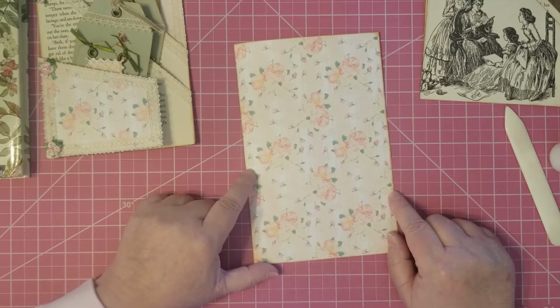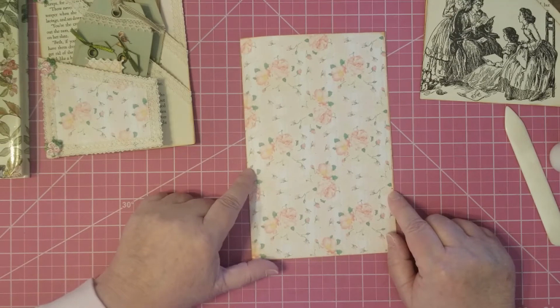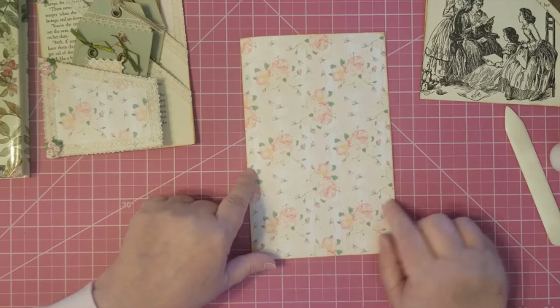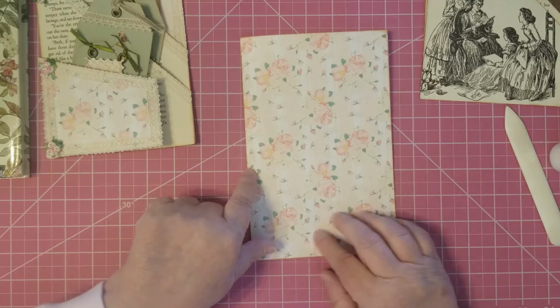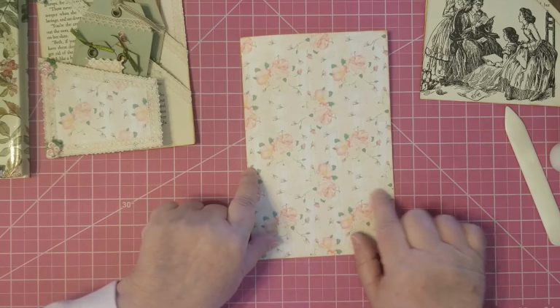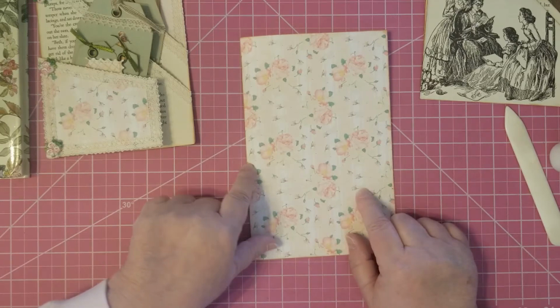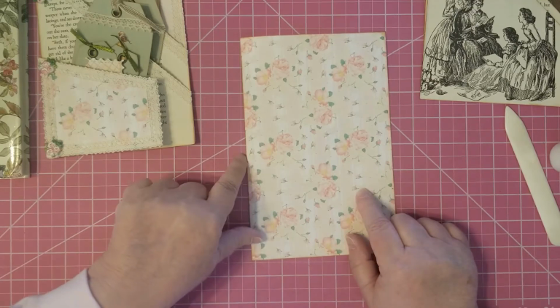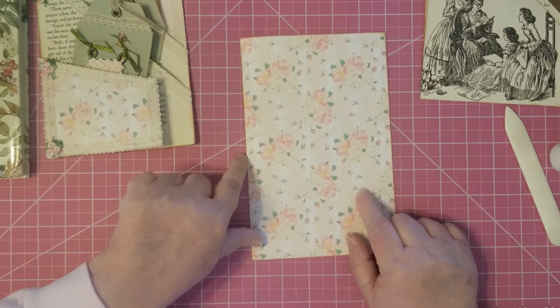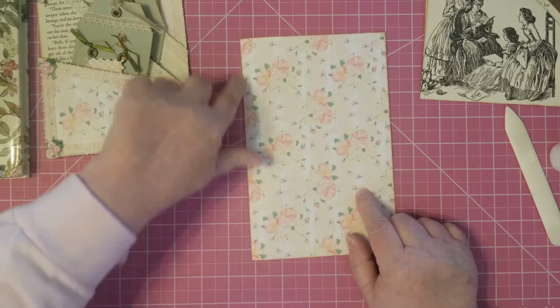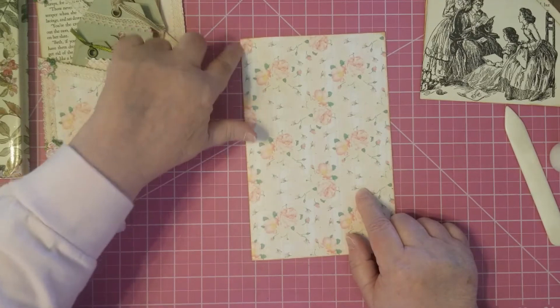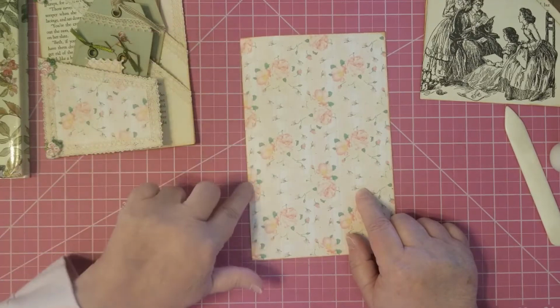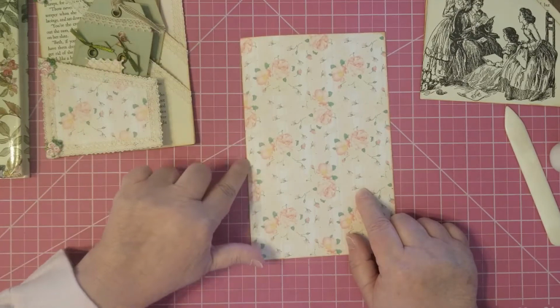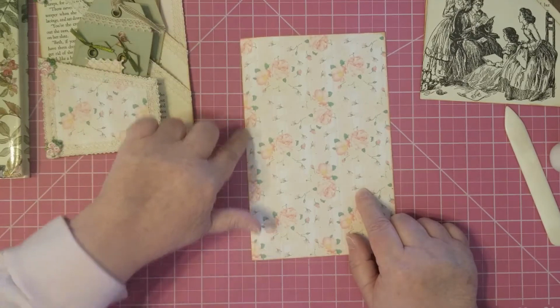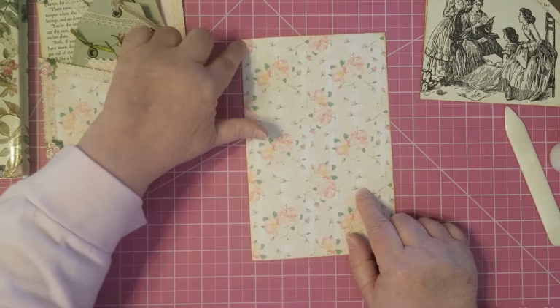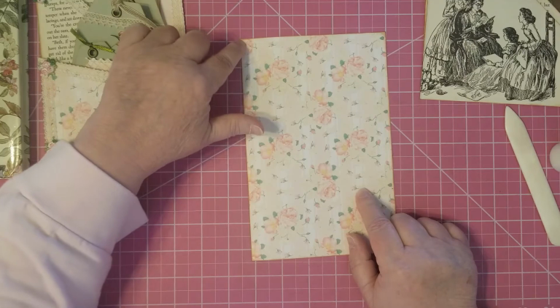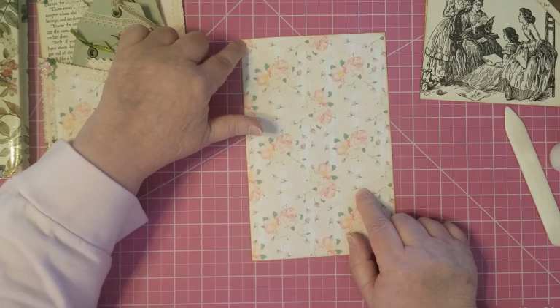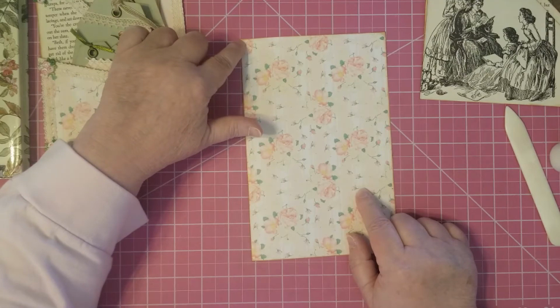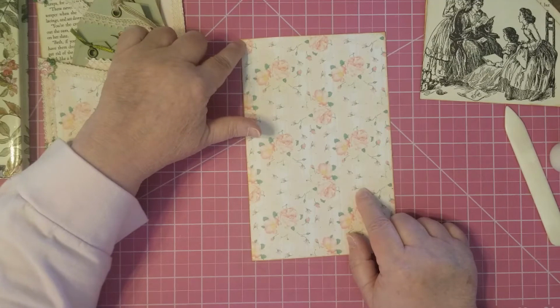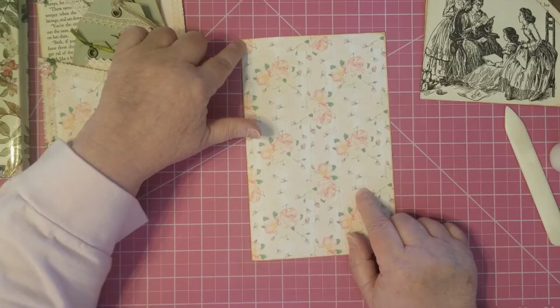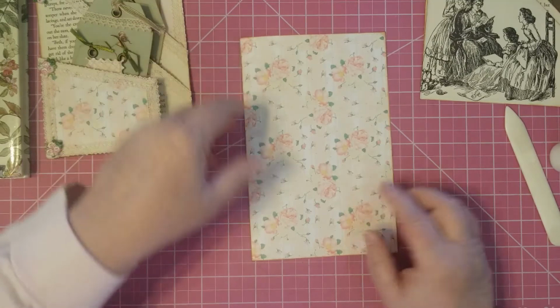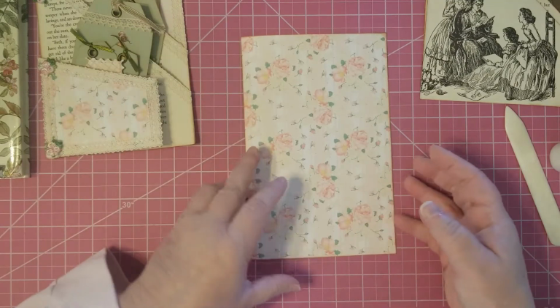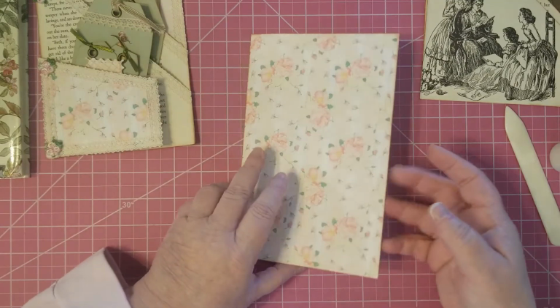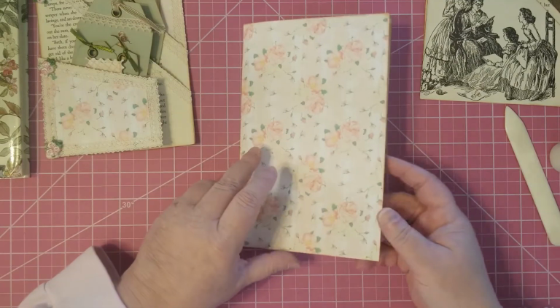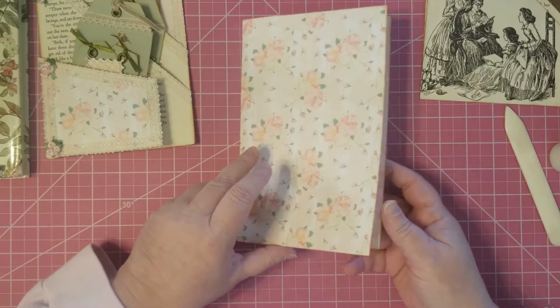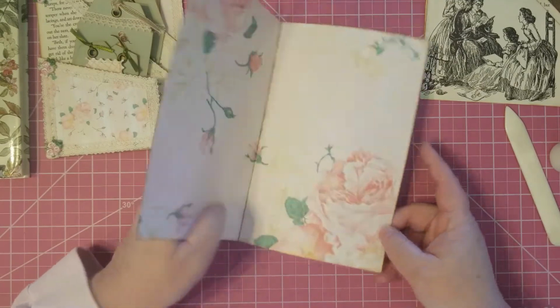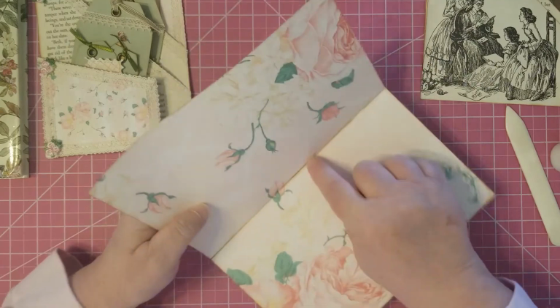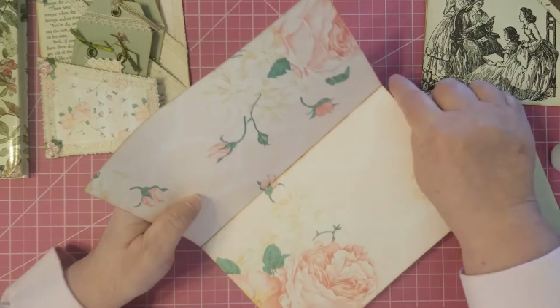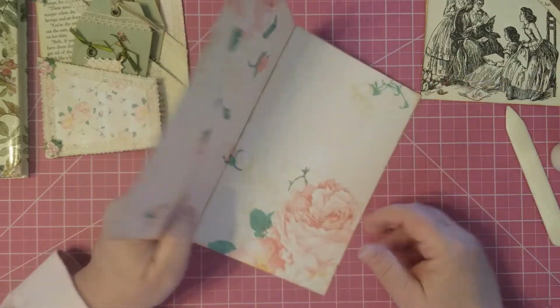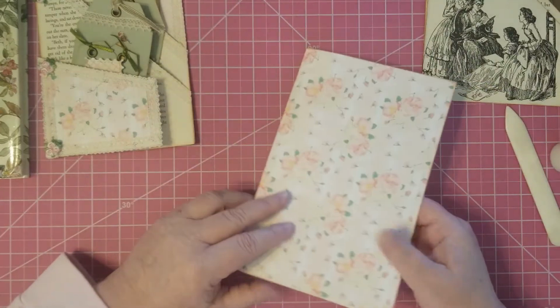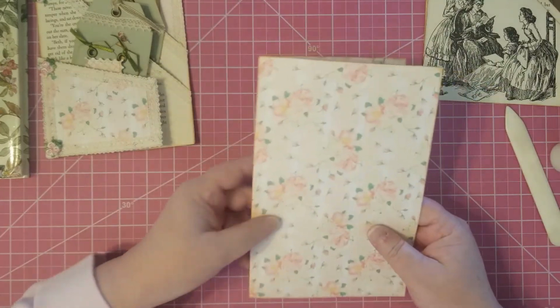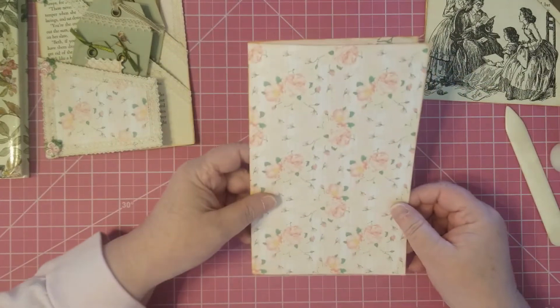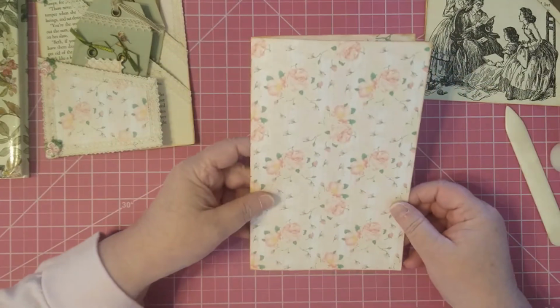Once you get that part done, you can use scissors and just cut straight up the fold line. You're going to open it up and cut the fold line right there. Pretty simple to do that.